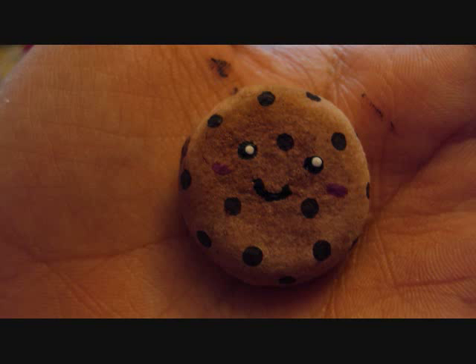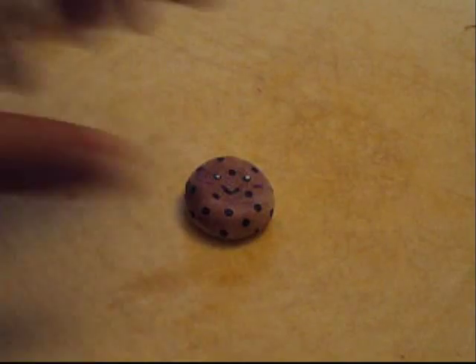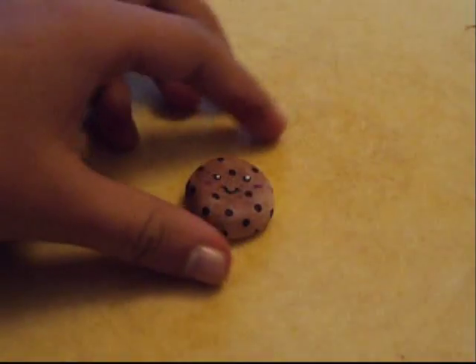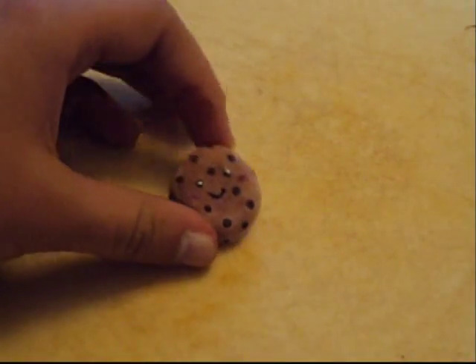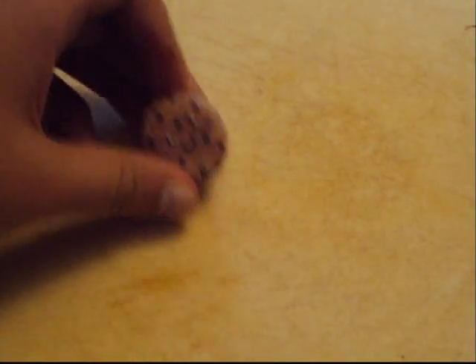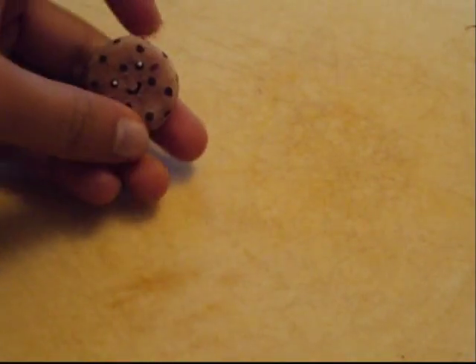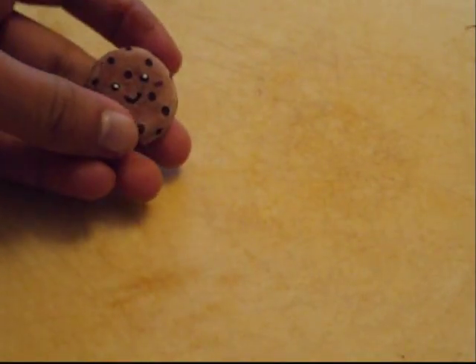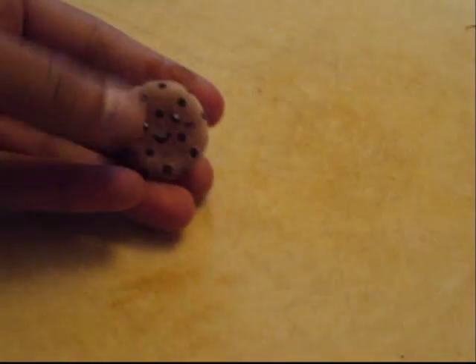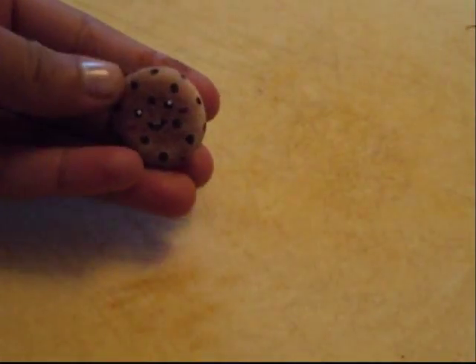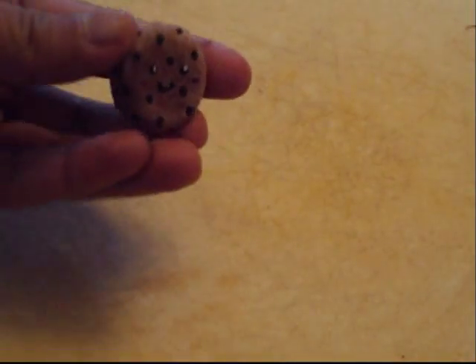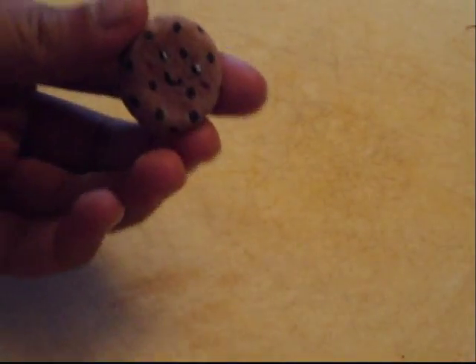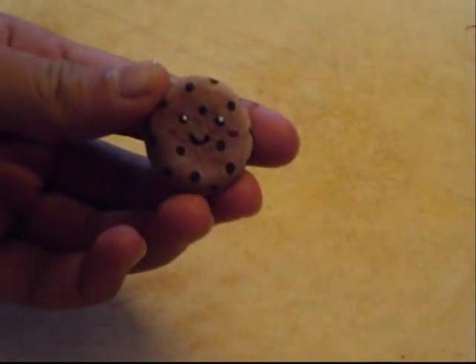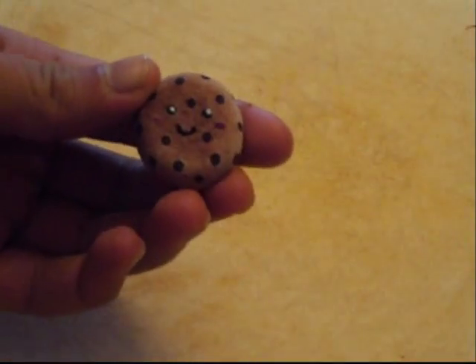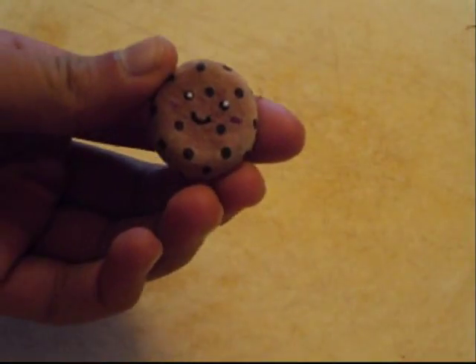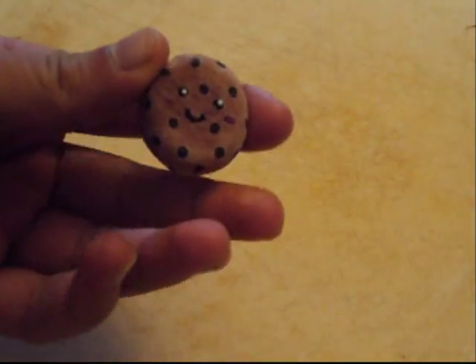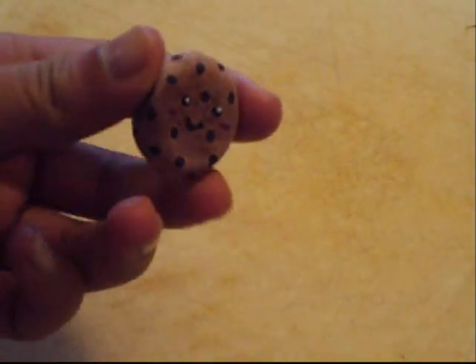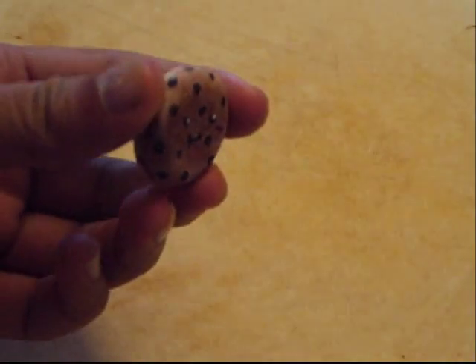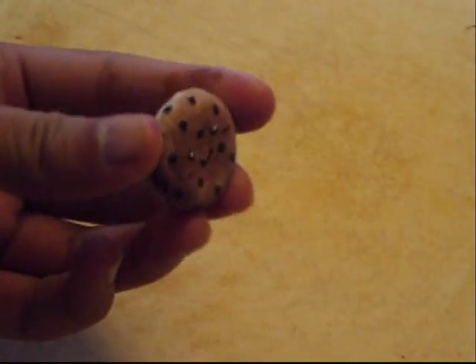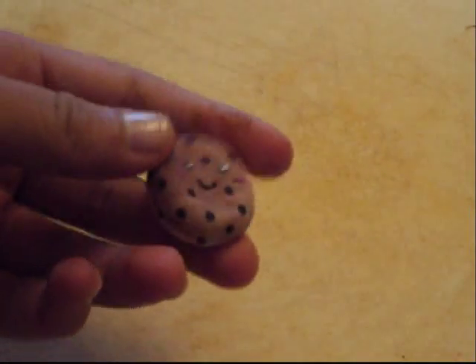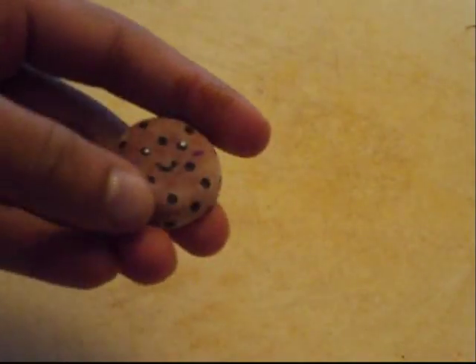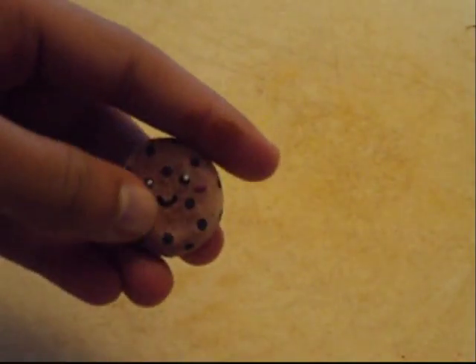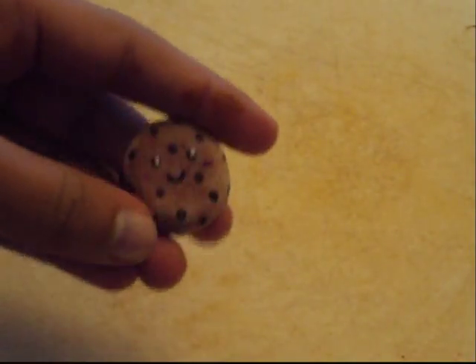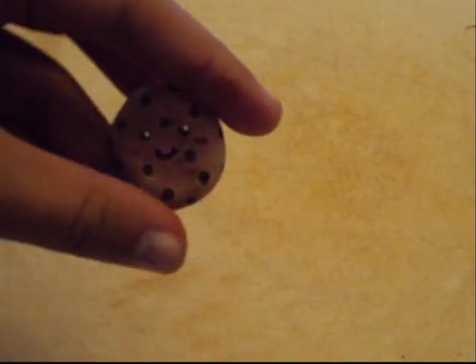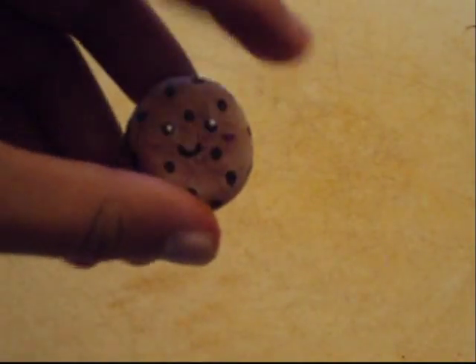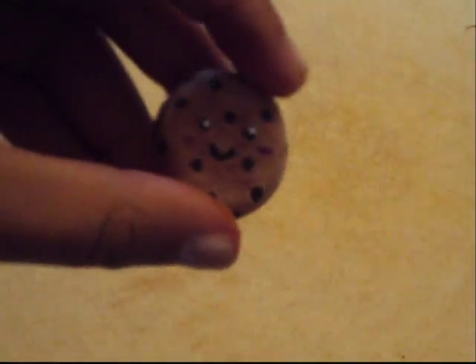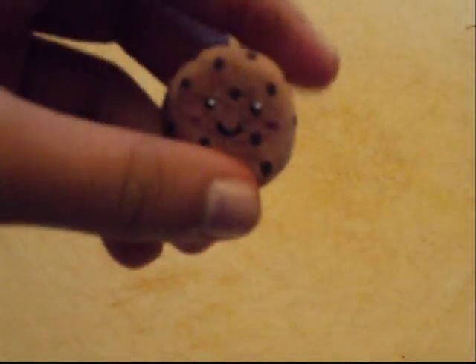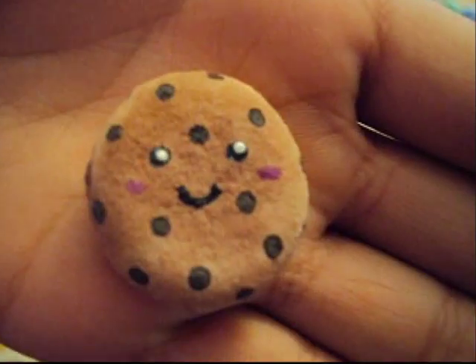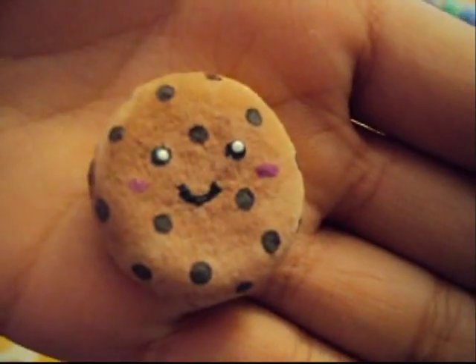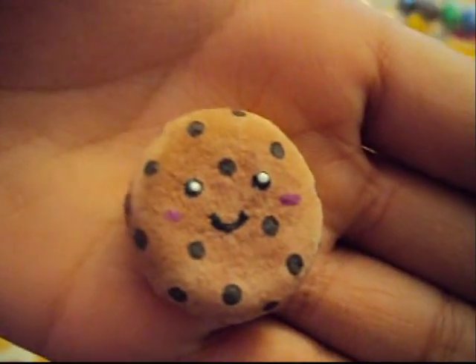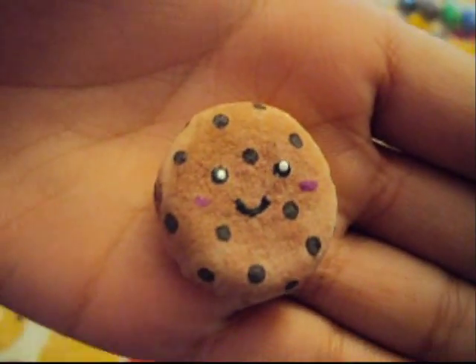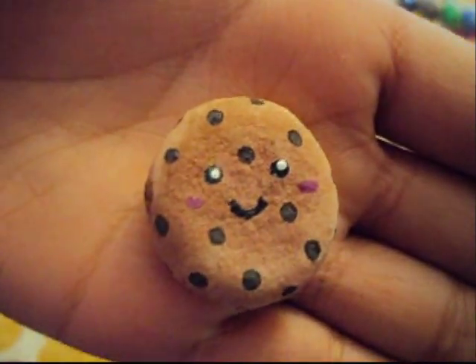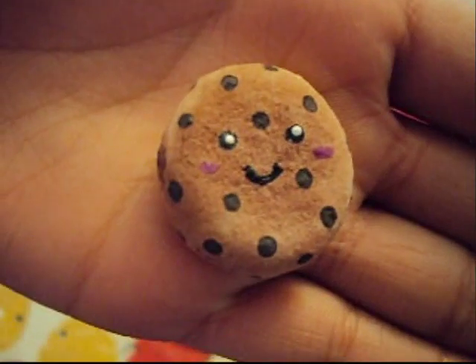Hey guys, in this video I'm going to be teaching you how to make this chocolate chip cookie with a face on it. Here it is — this is really easy to make and I'll show you what you will need.